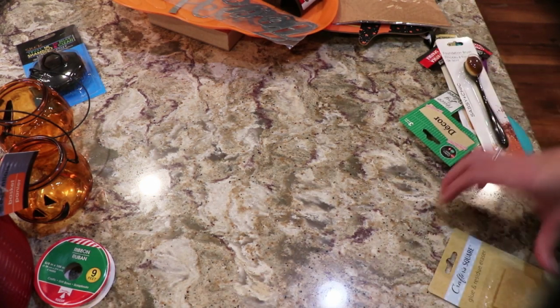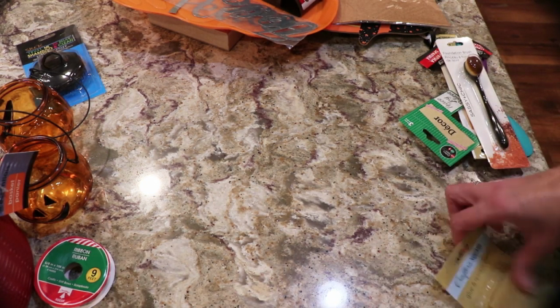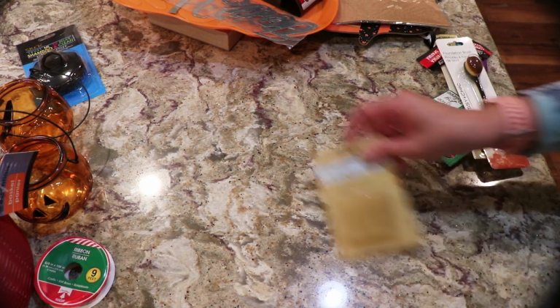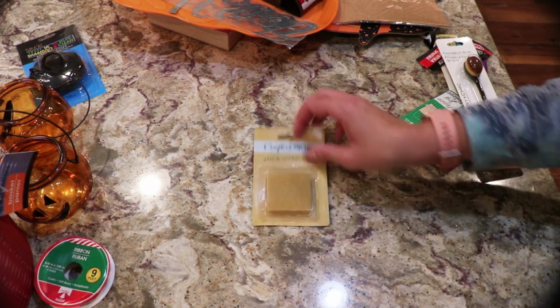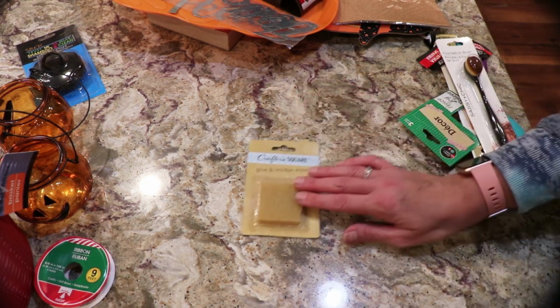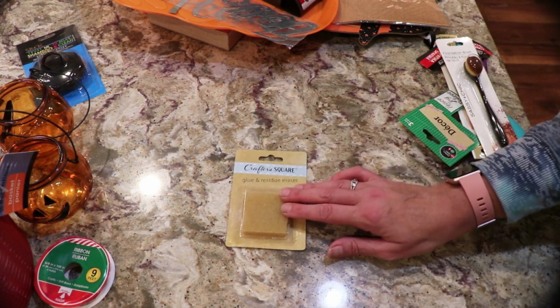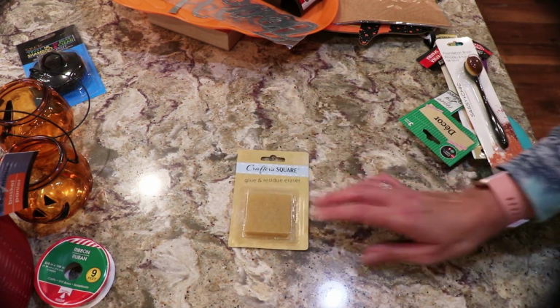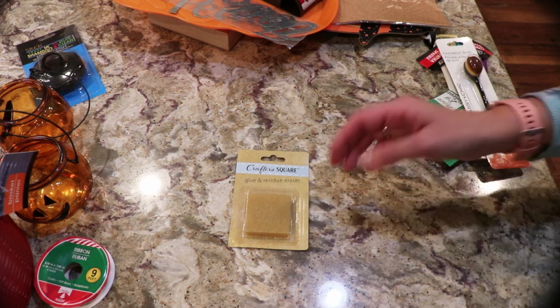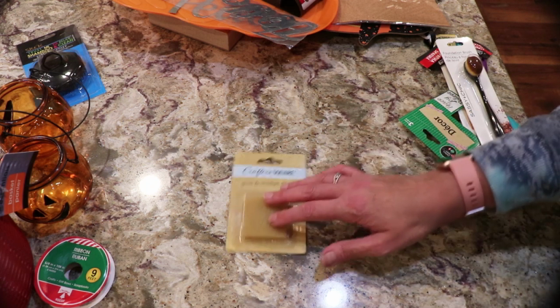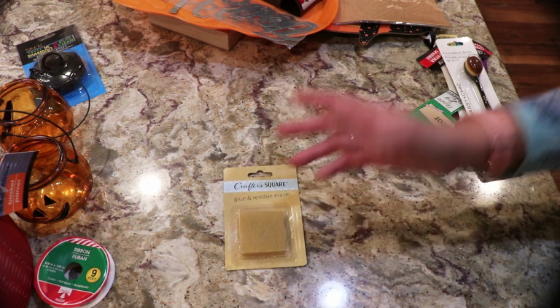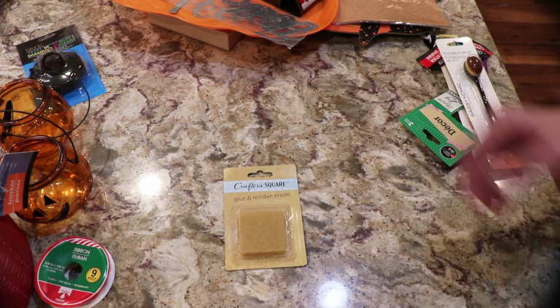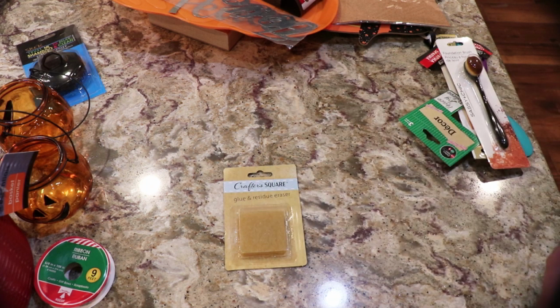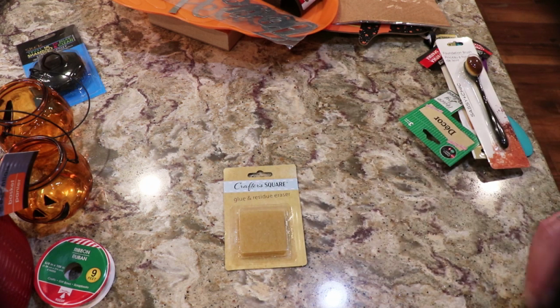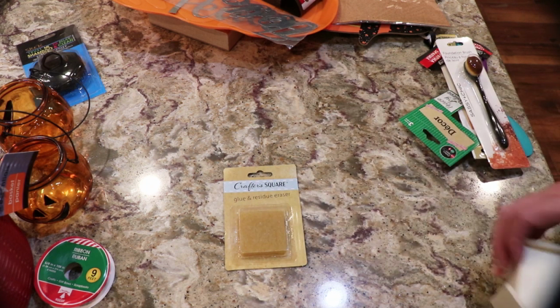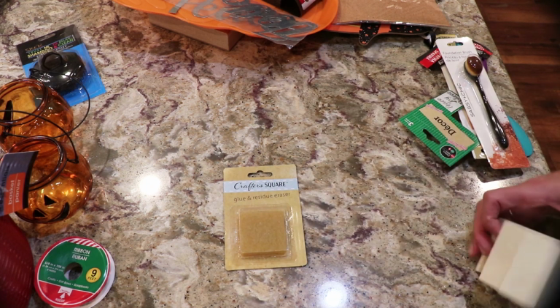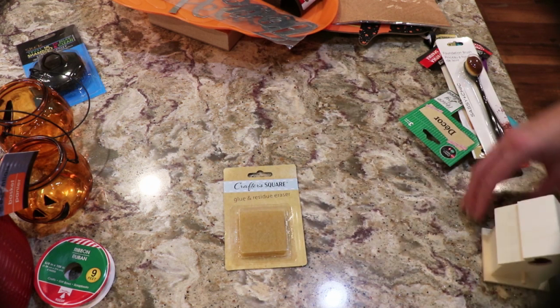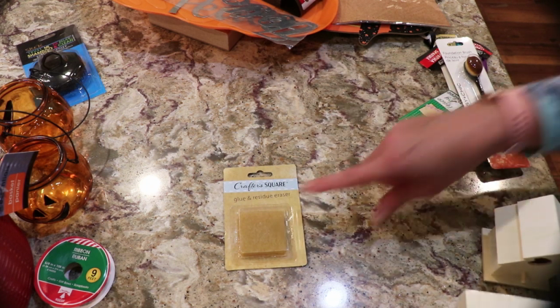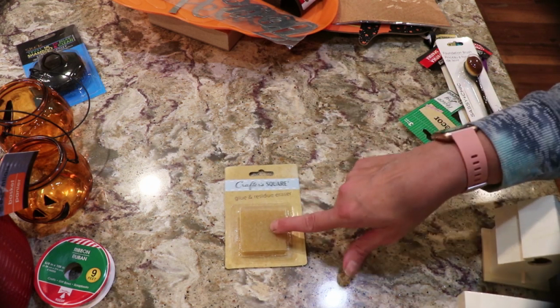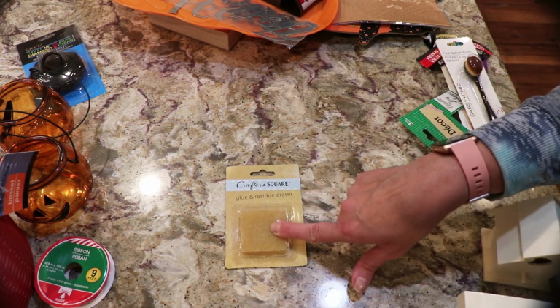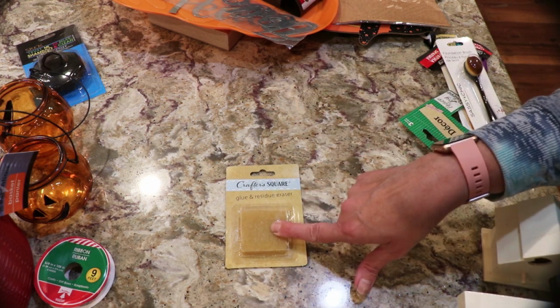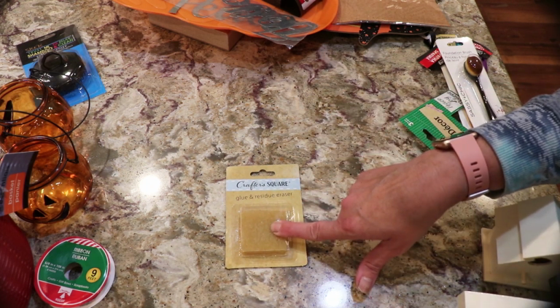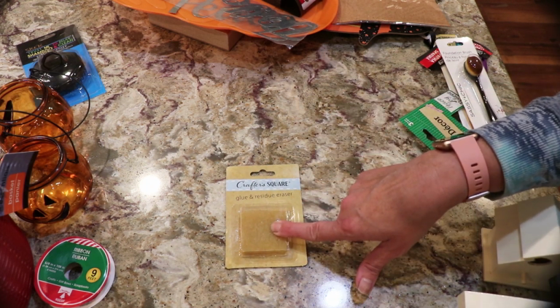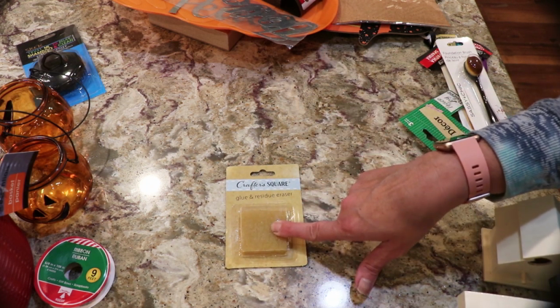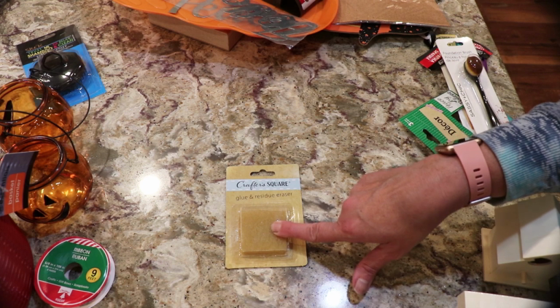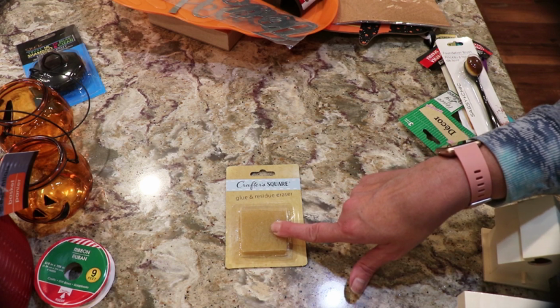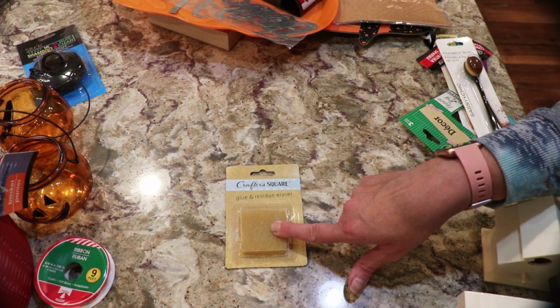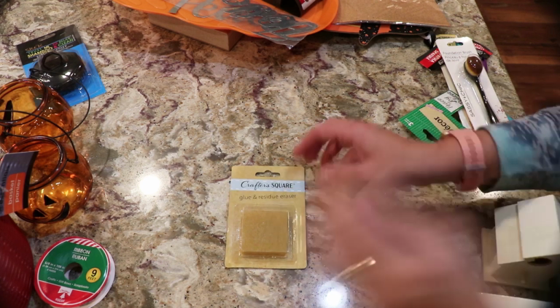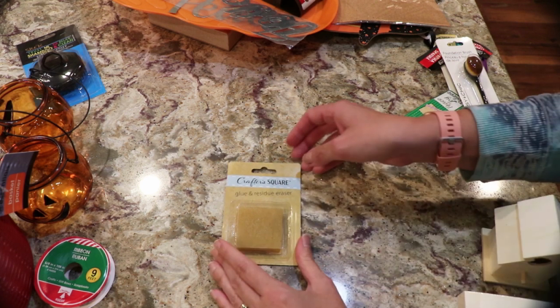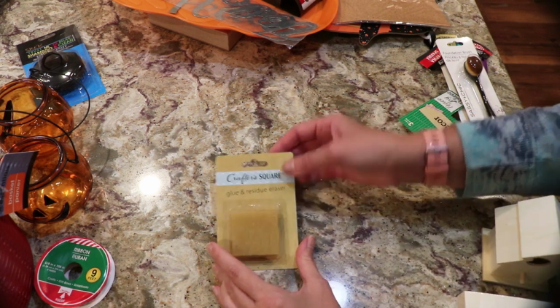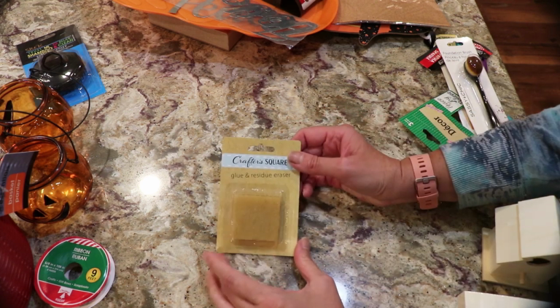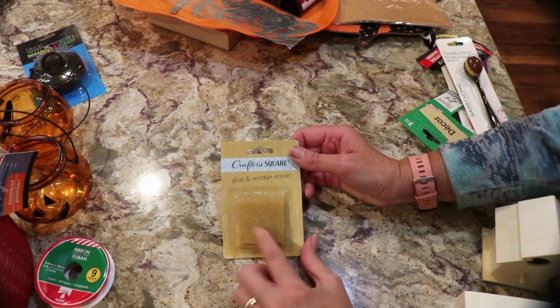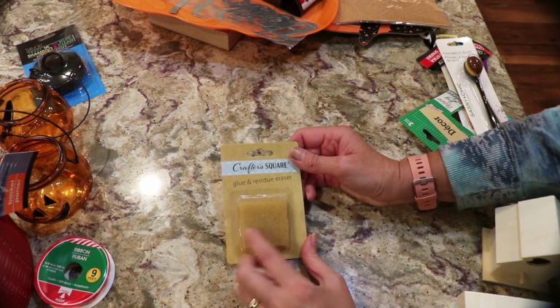Here's a new item I haven't seen before — it's also by Crafter's Square. This is the glue and residue eraser. I have never seen this.